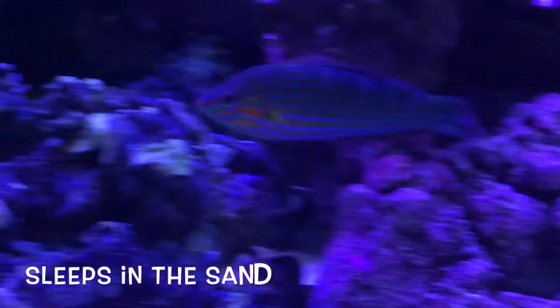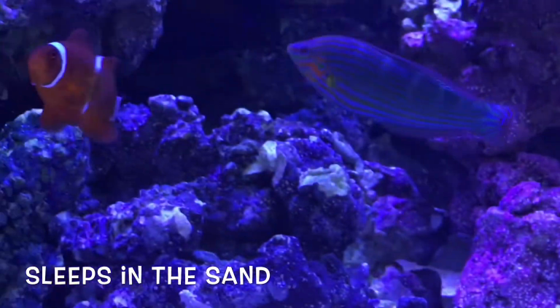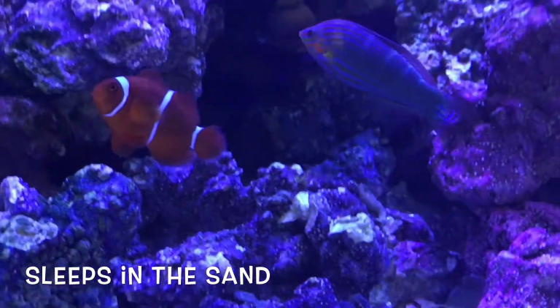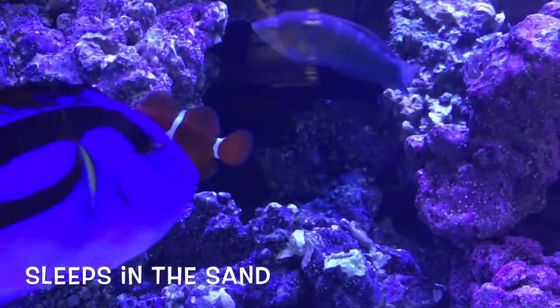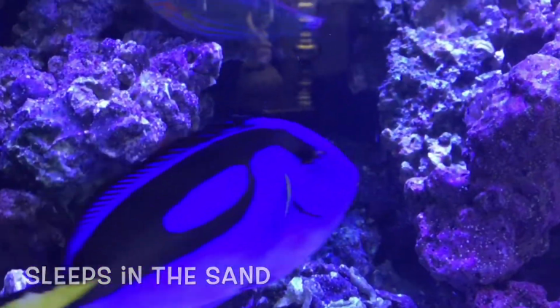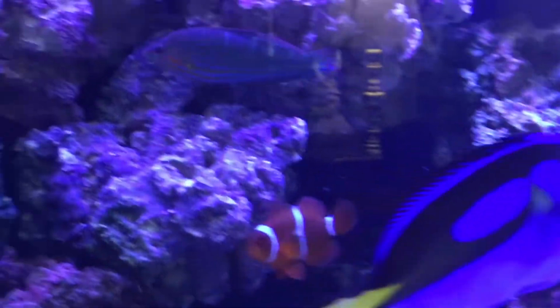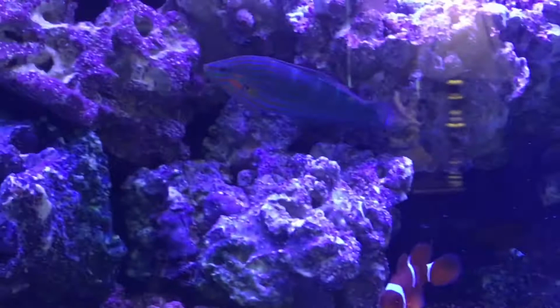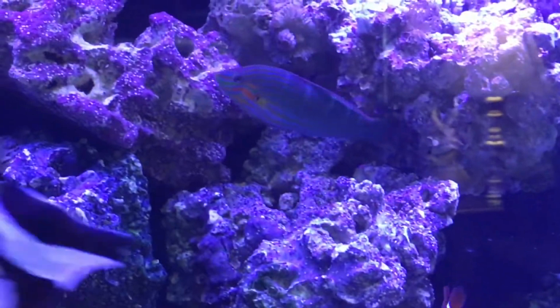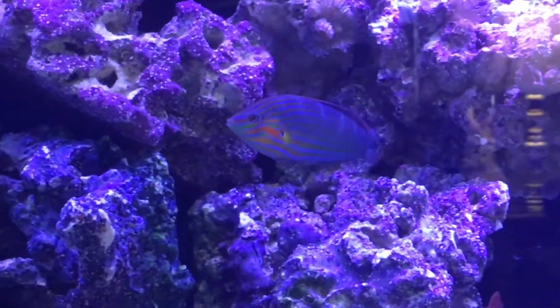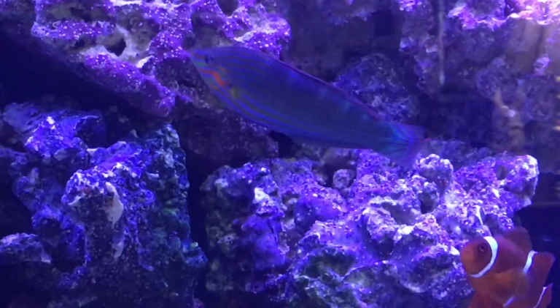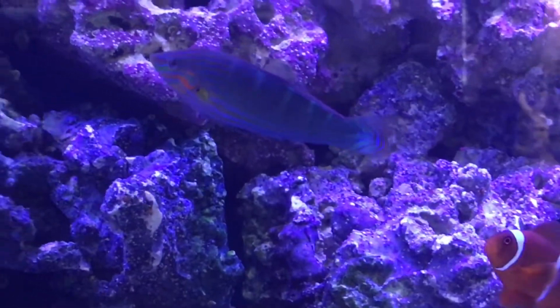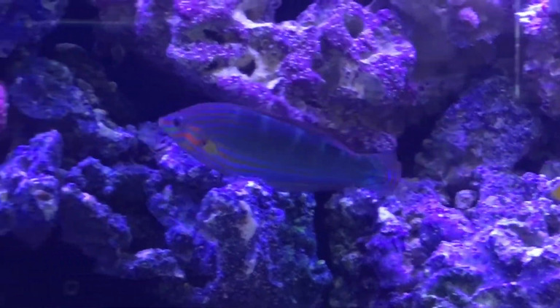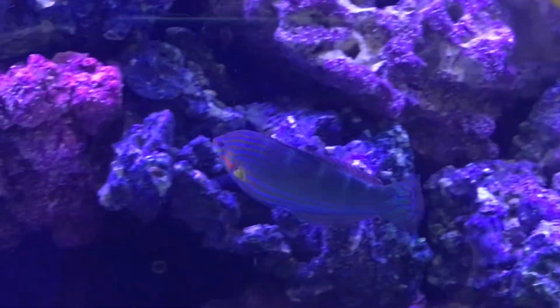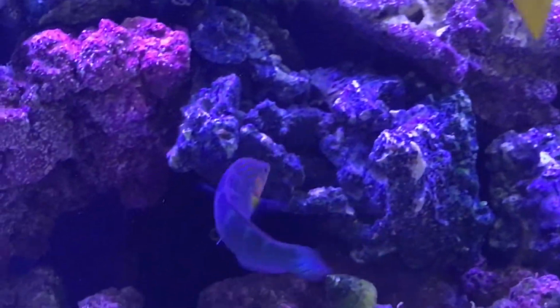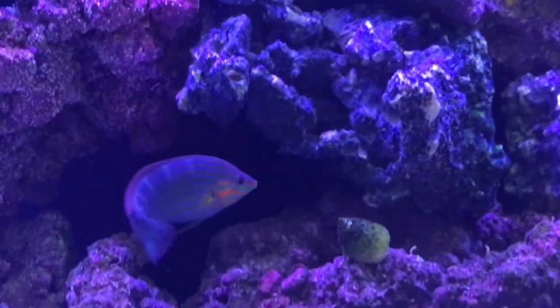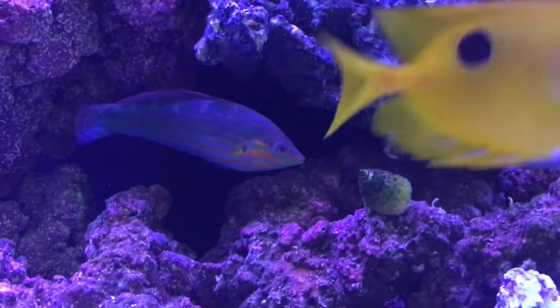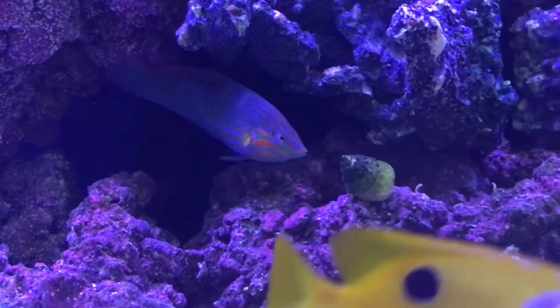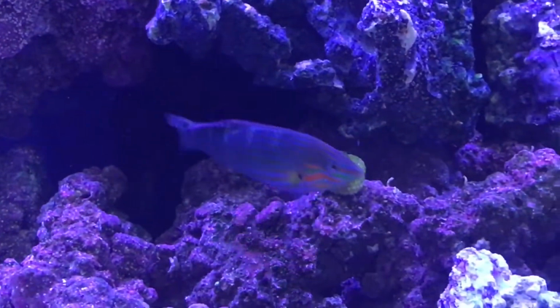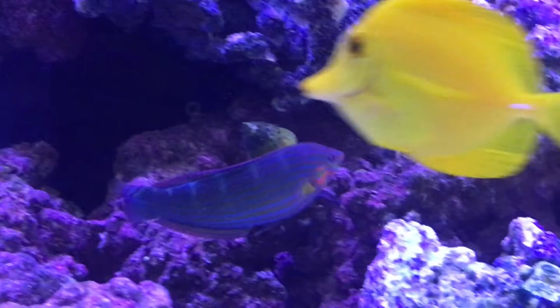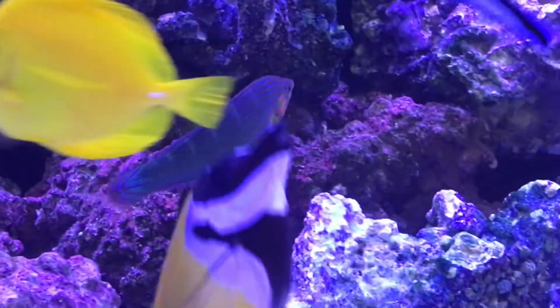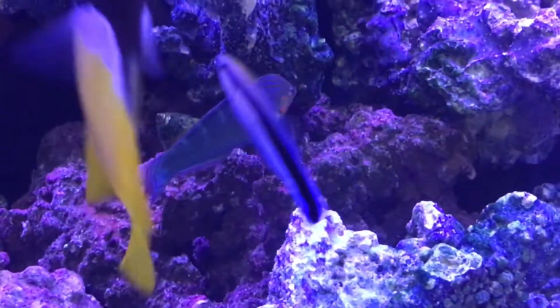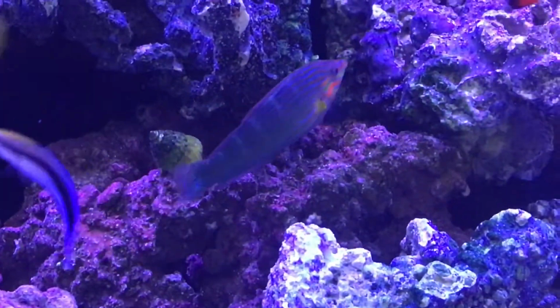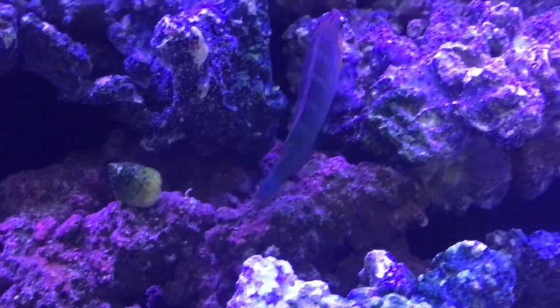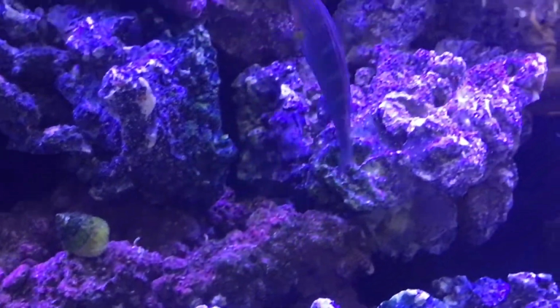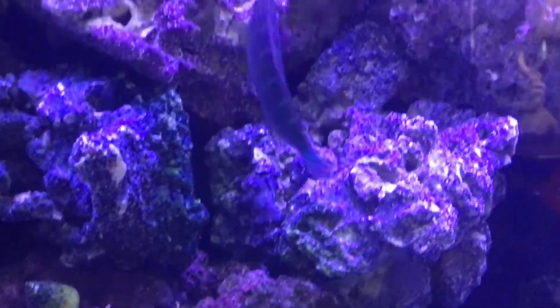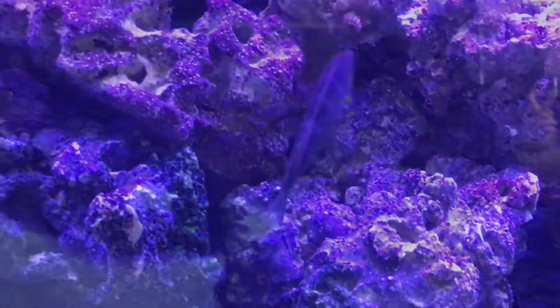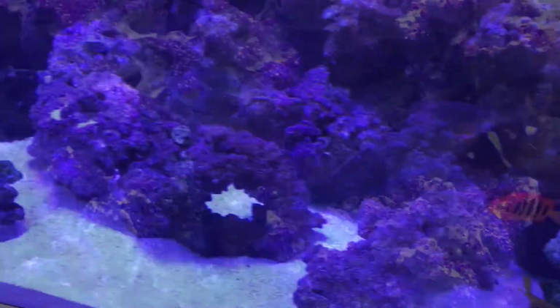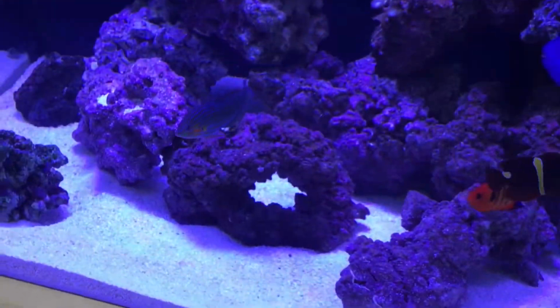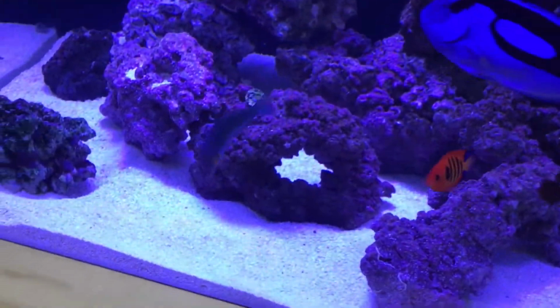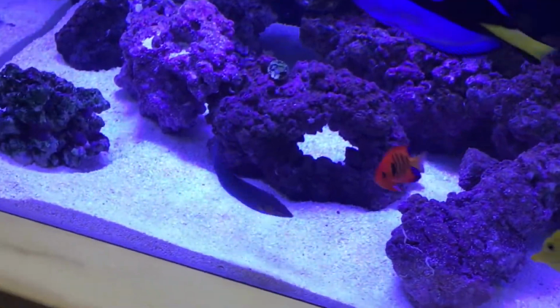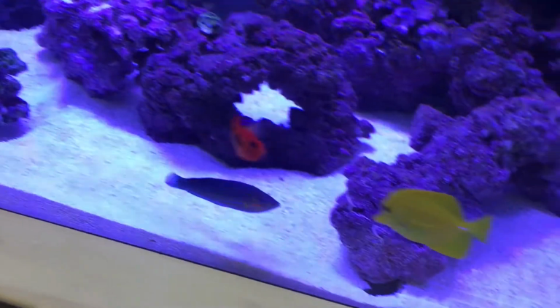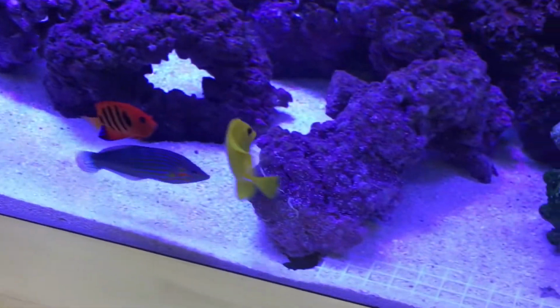He buries himself in the sand, and he really doesn't bother any other tank mates. Great swimmer — he swims in and out the rocks, through caves, holes, or what have you. And he's reef safe, basically.